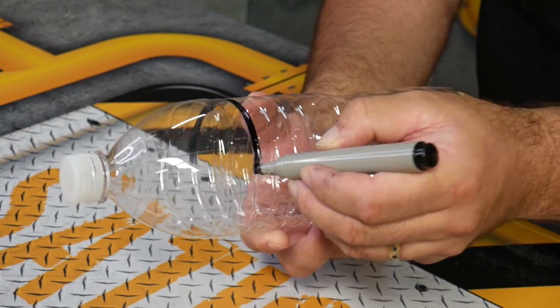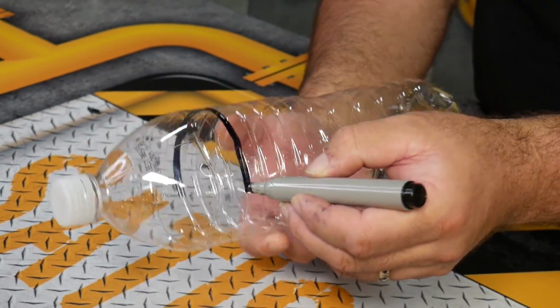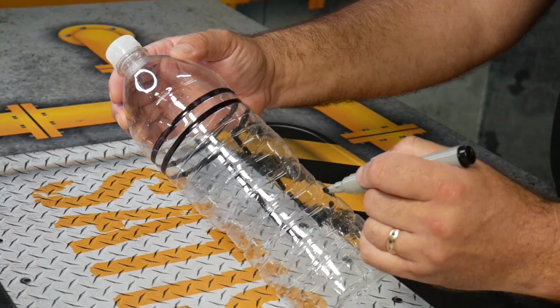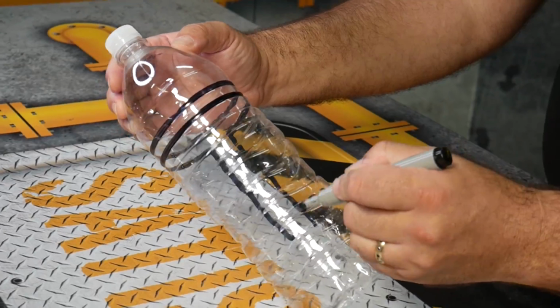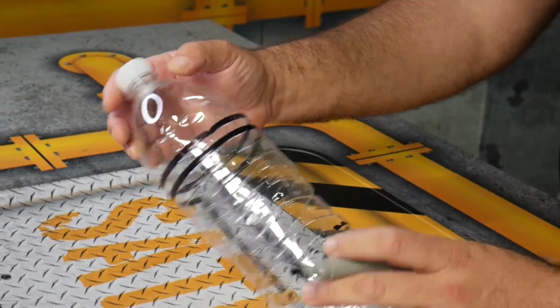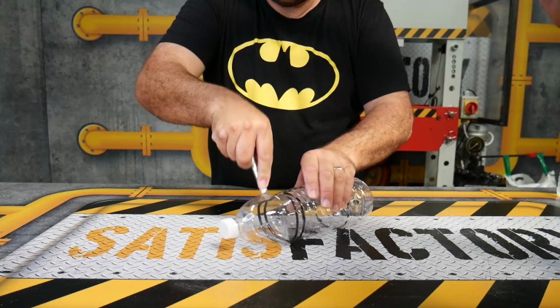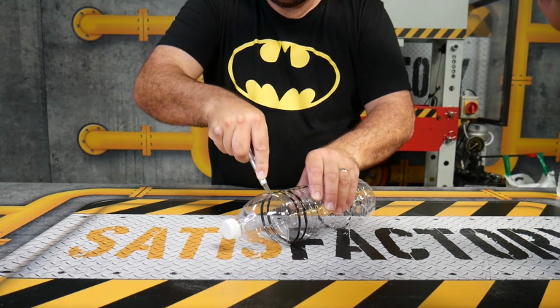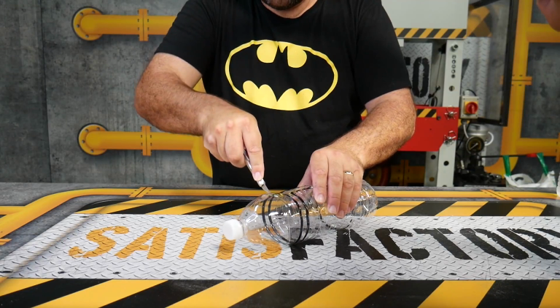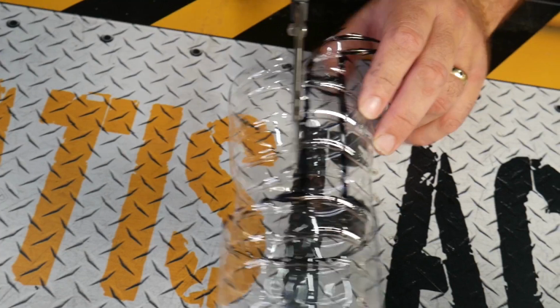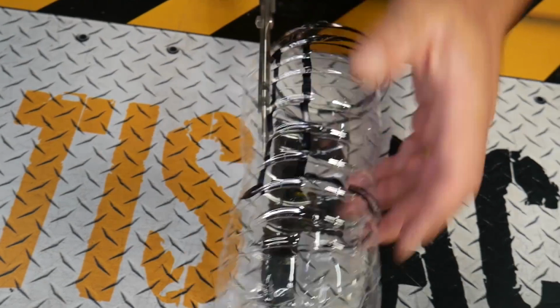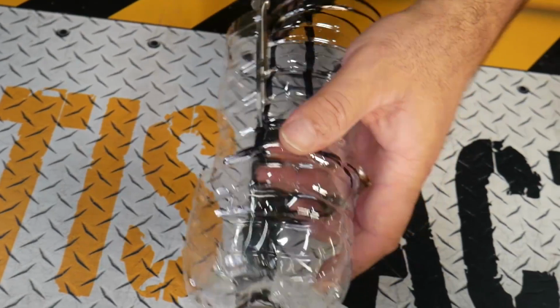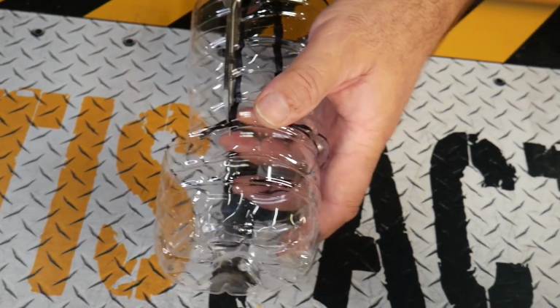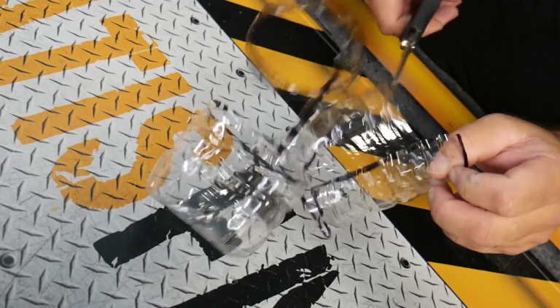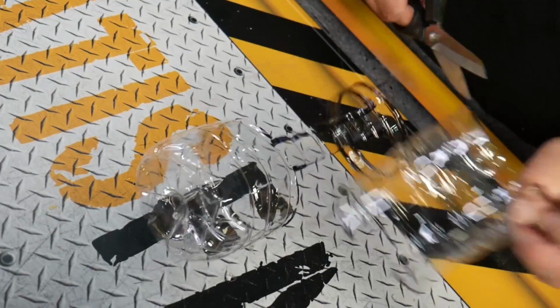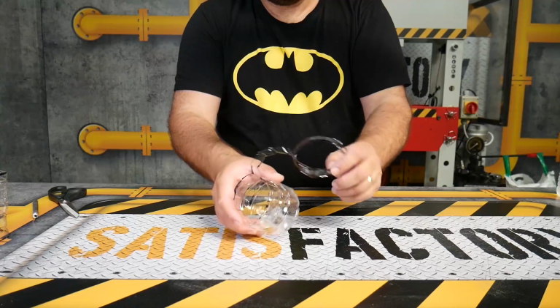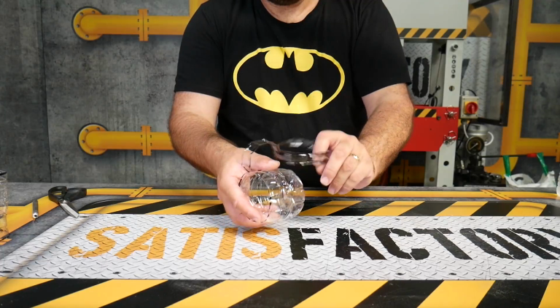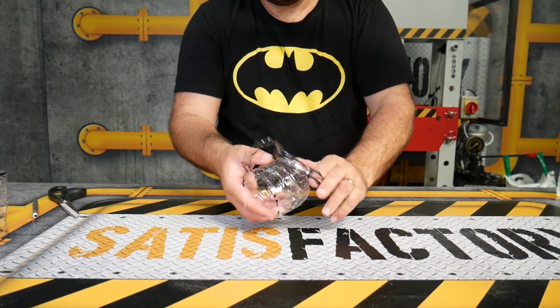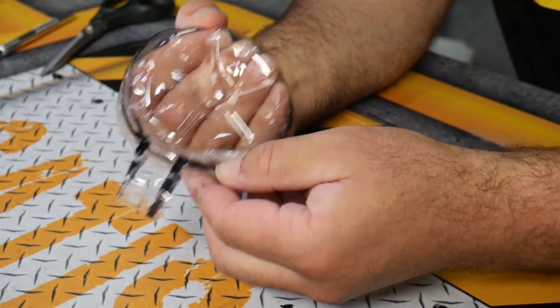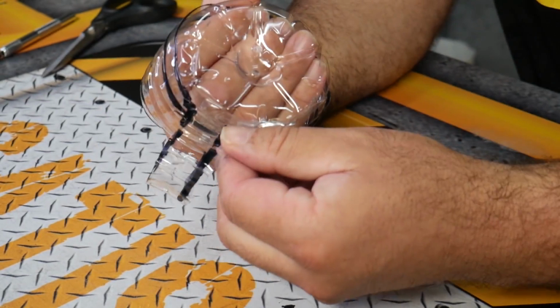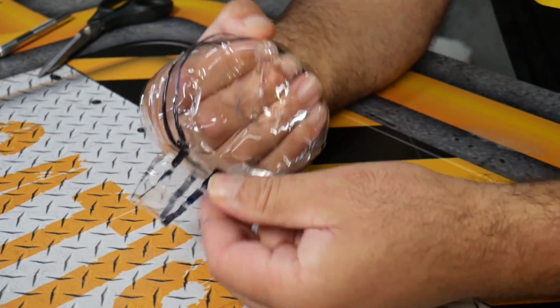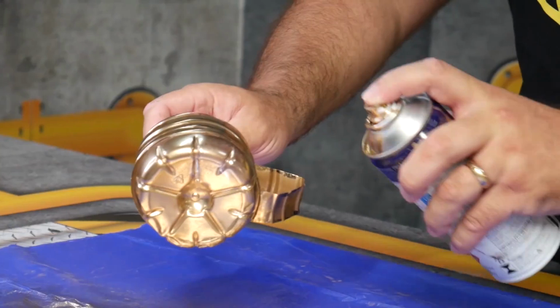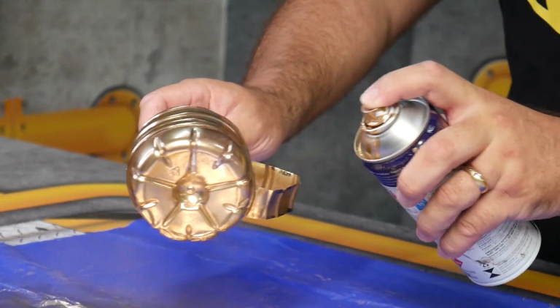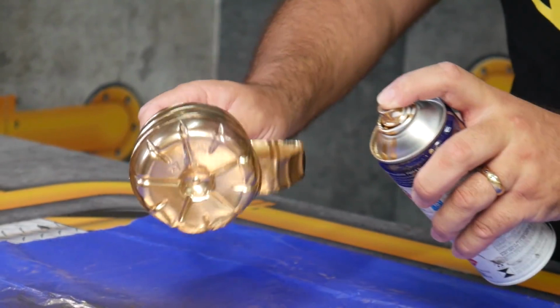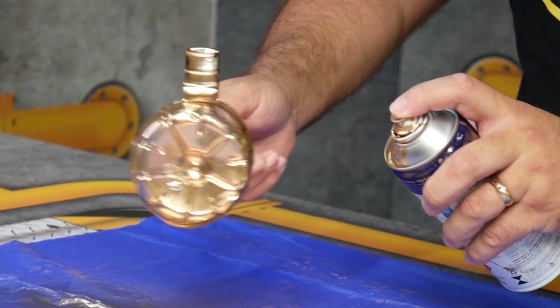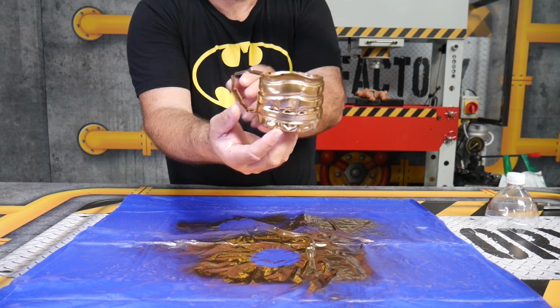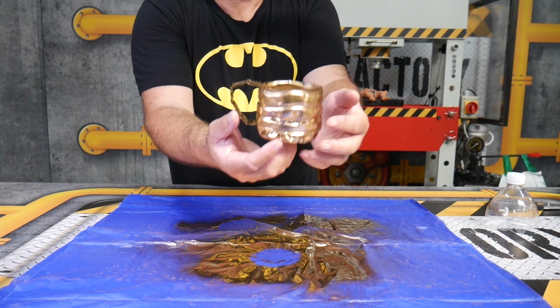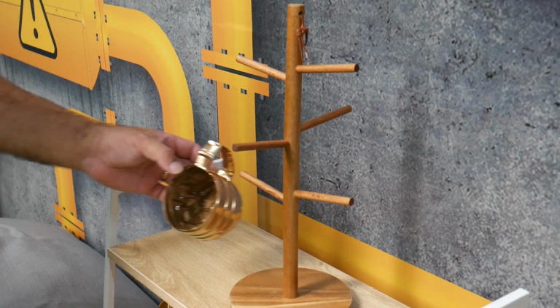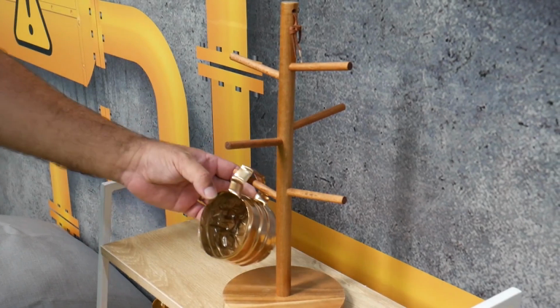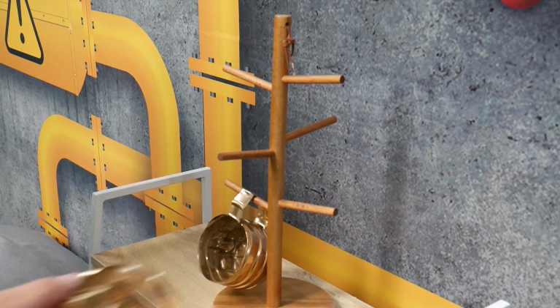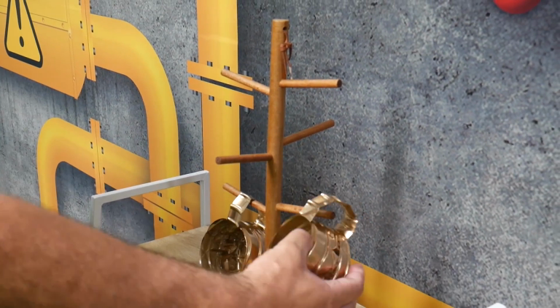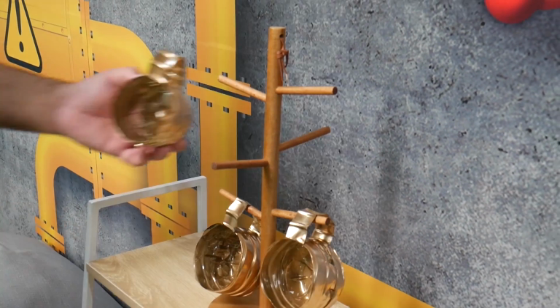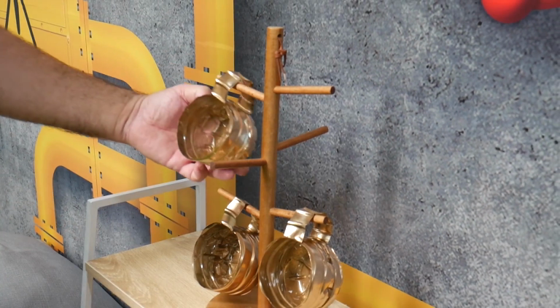We got a plastic bottle, cut the top off, and trimmed down the middle to form a handle. Tuck it underneath the bottle, spray painted it gold, and we created our own custom made cups.